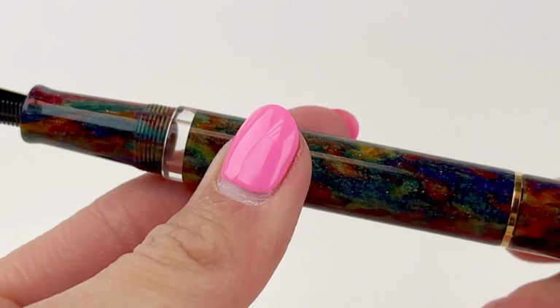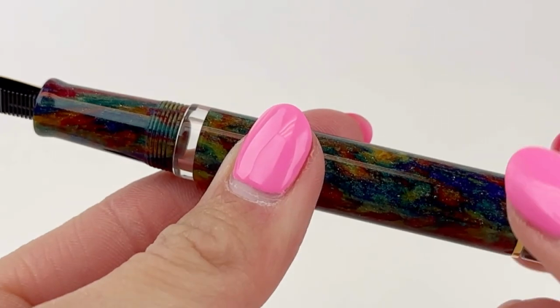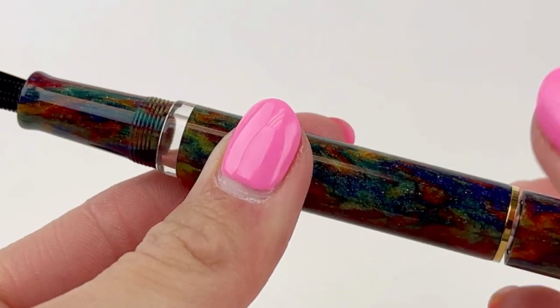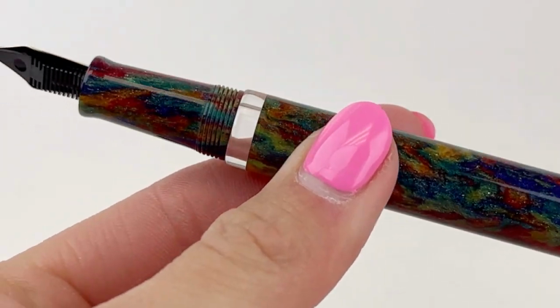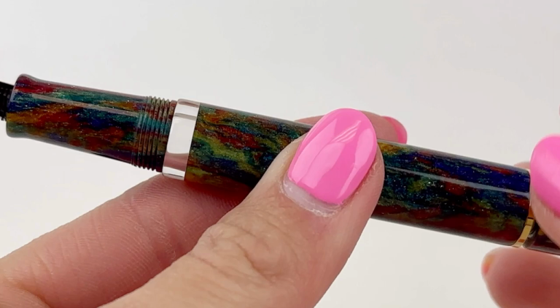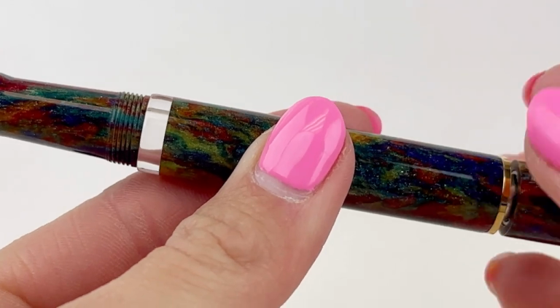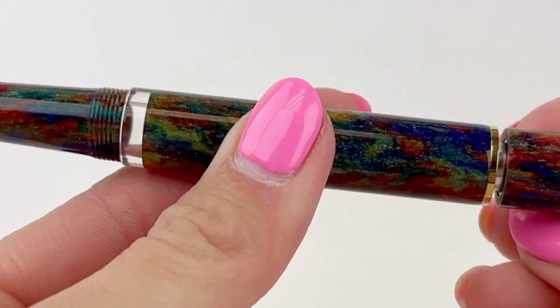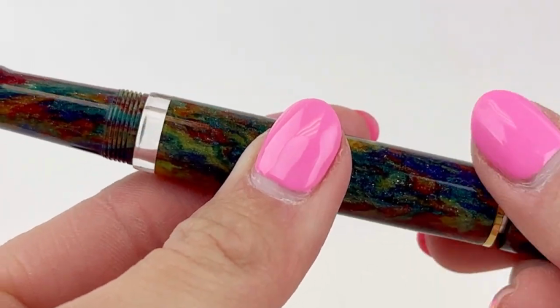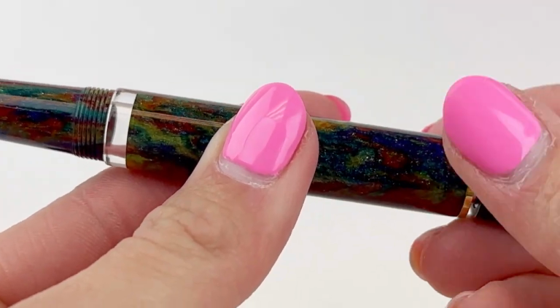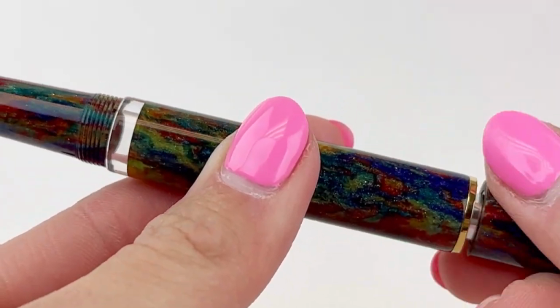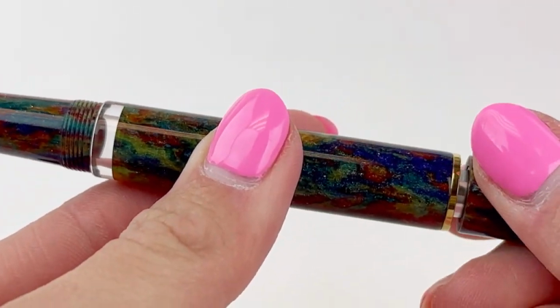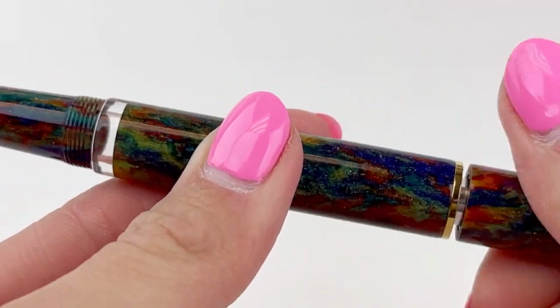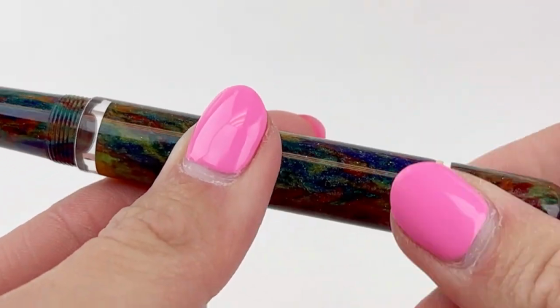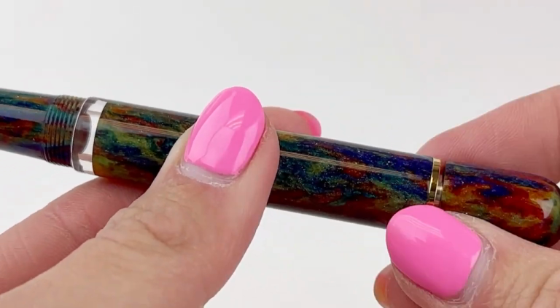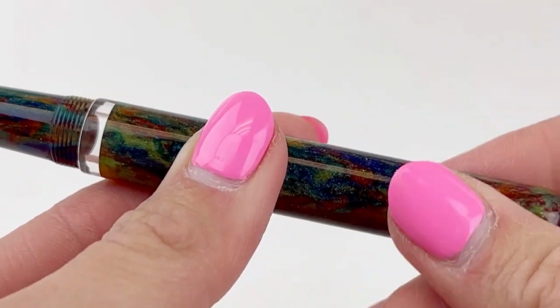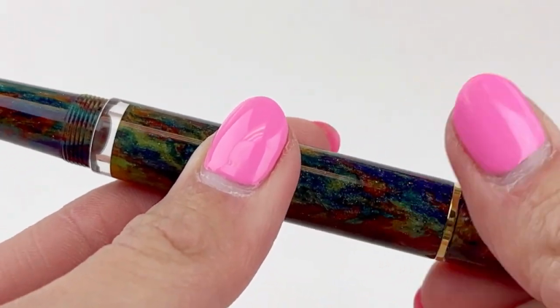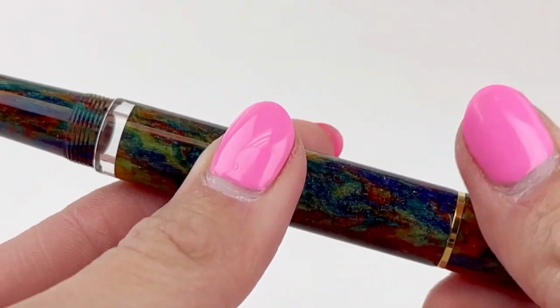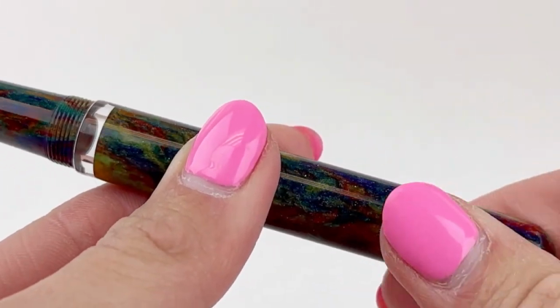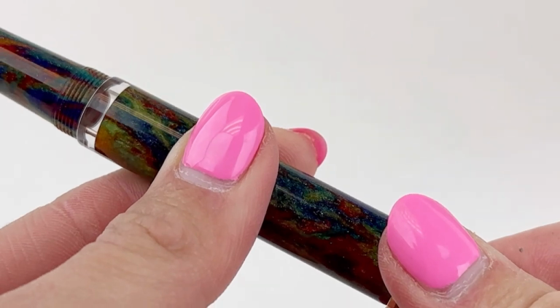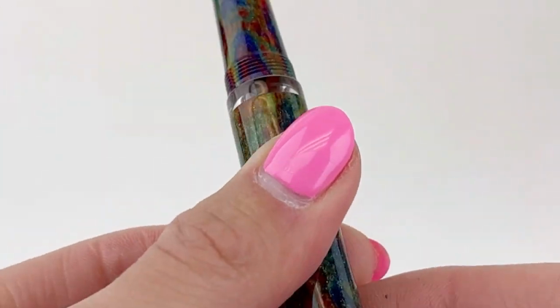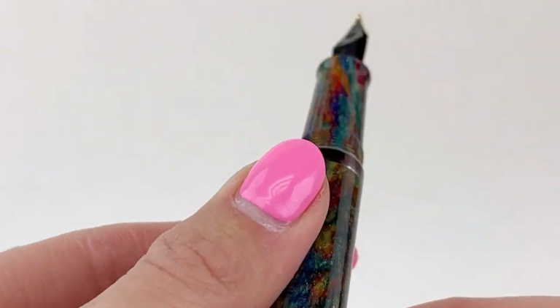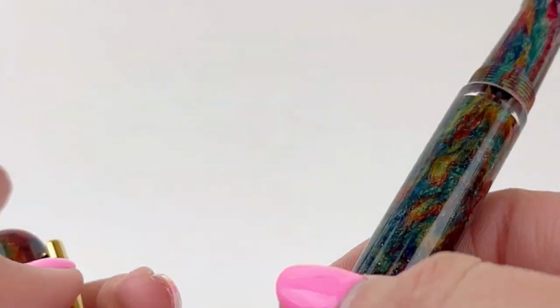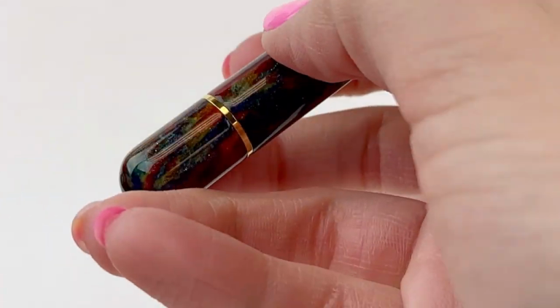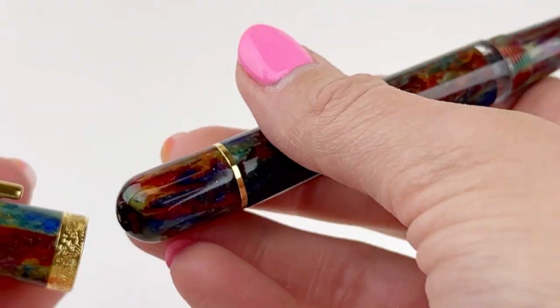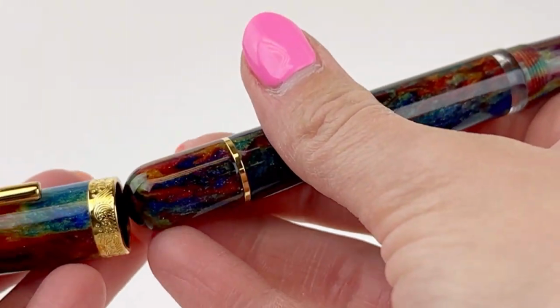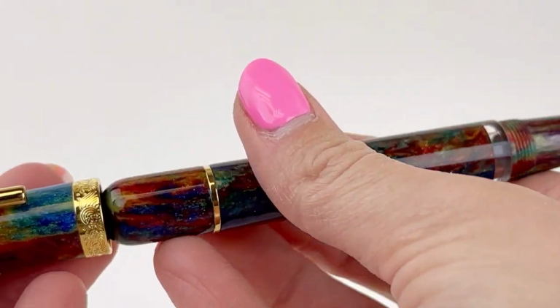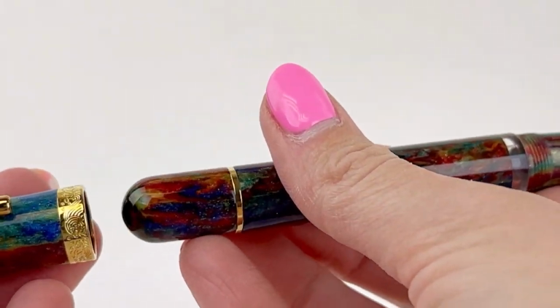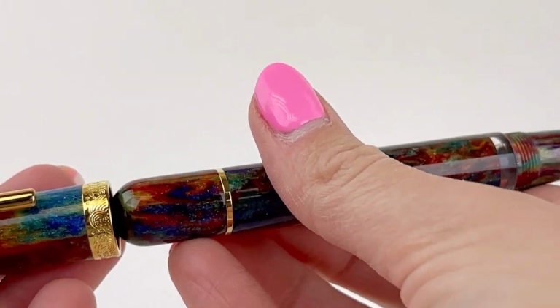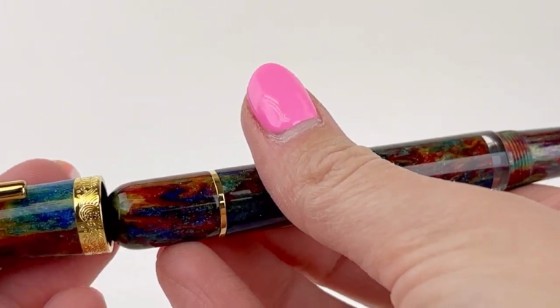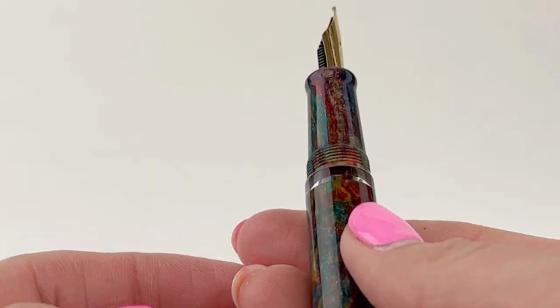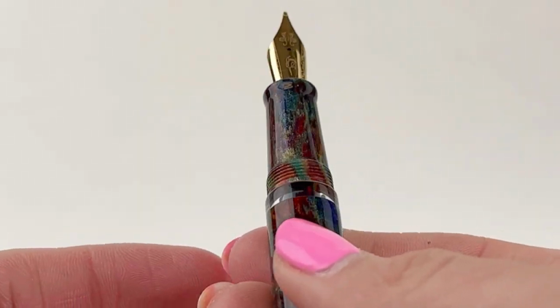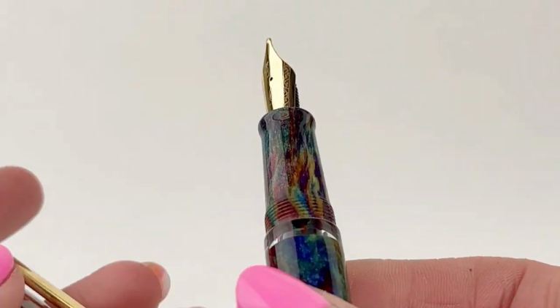This Los Angeles fountain pen uses a piston filling mechanism and also features an ink window, which offers a view of the ink inside the pen's barrel. It is not a postable pen.